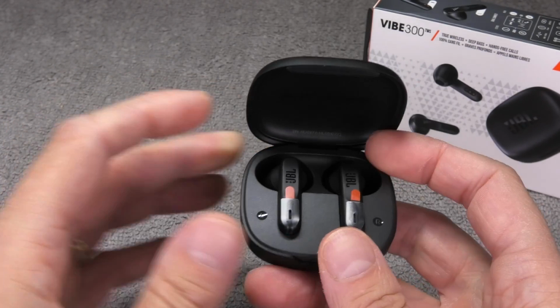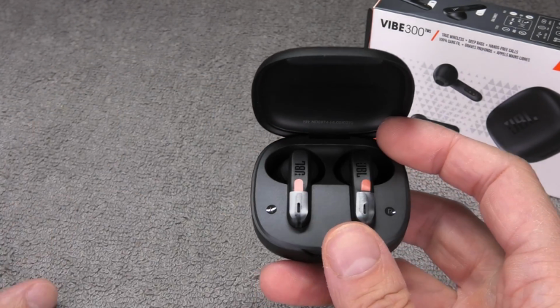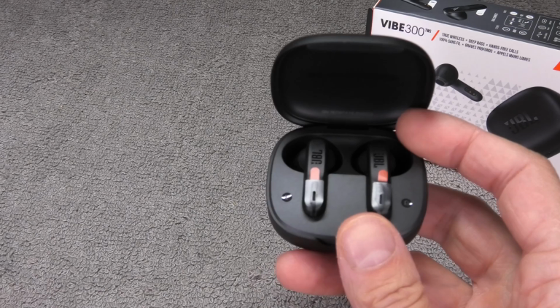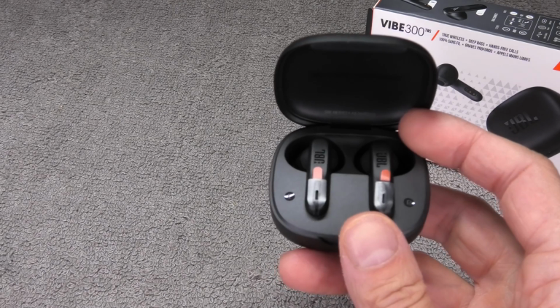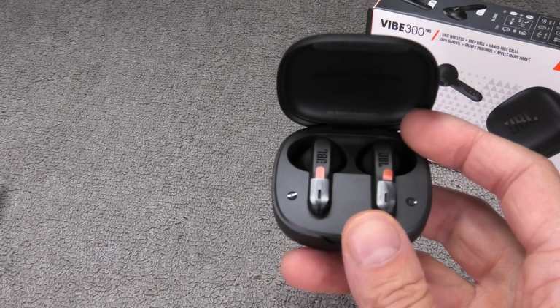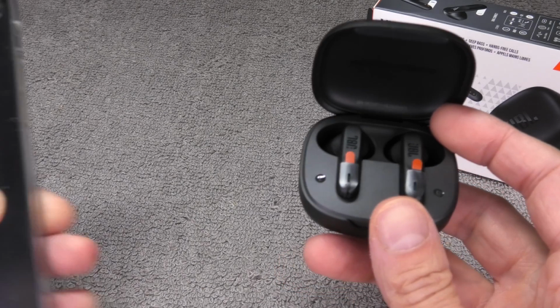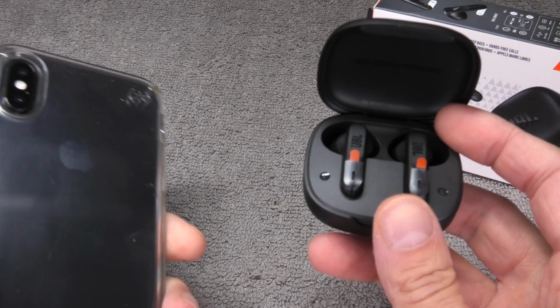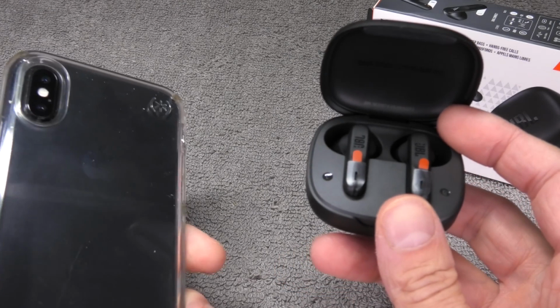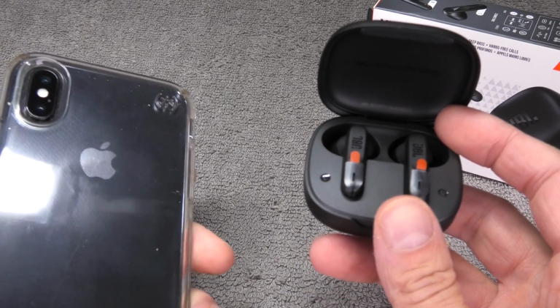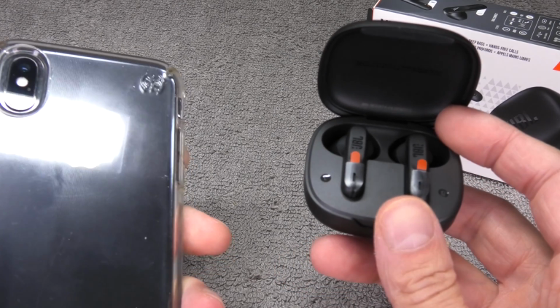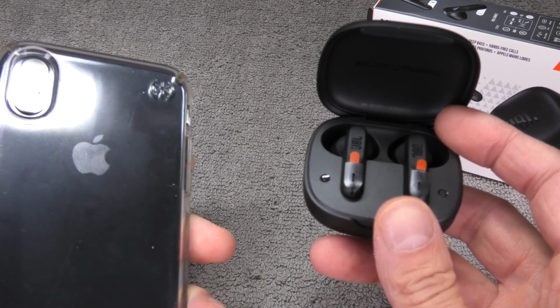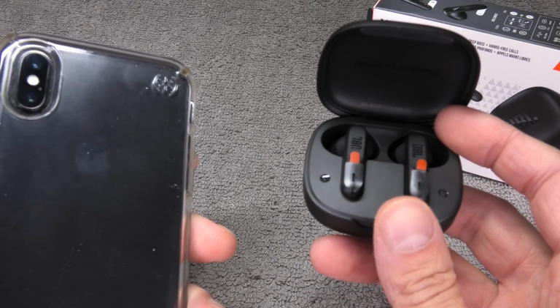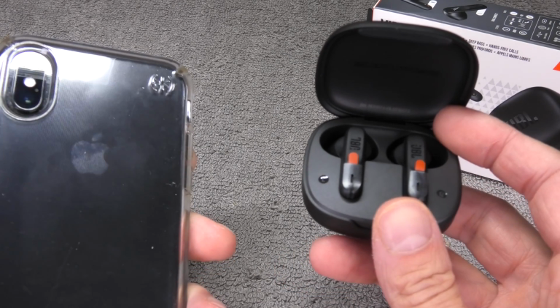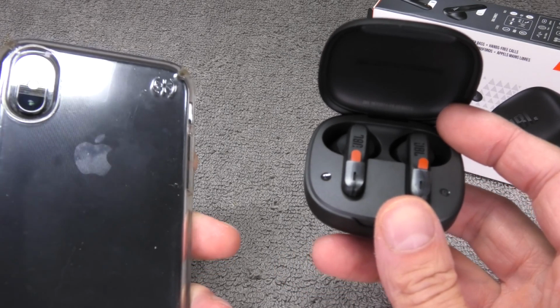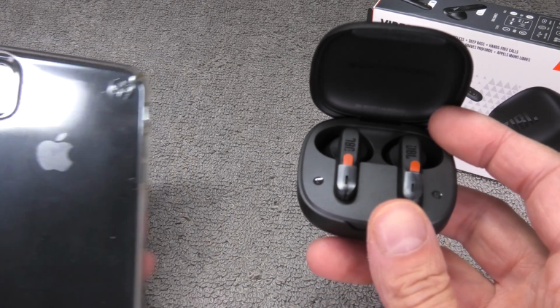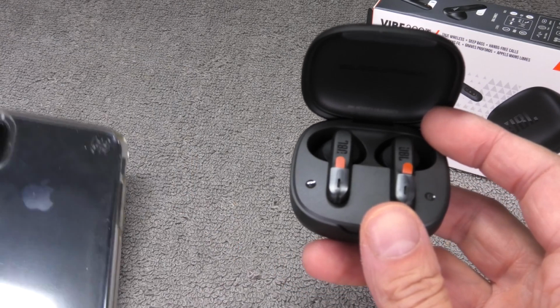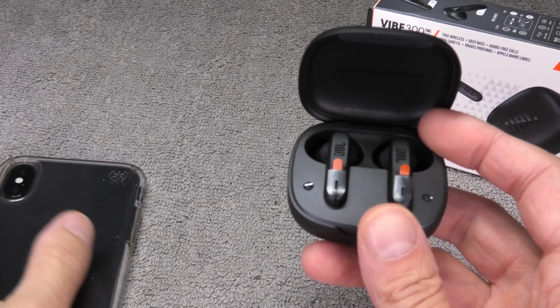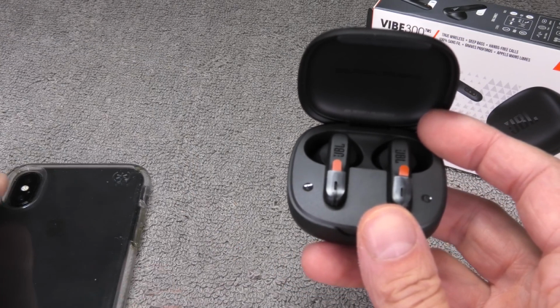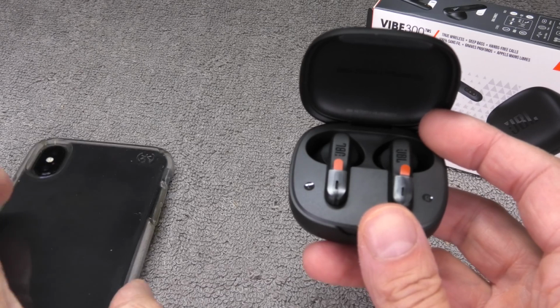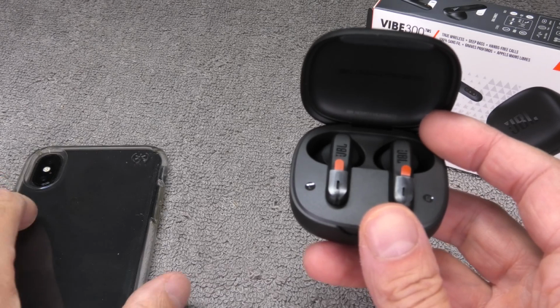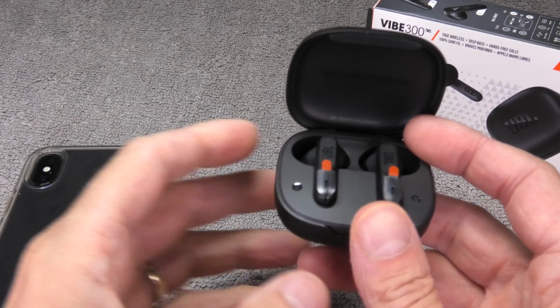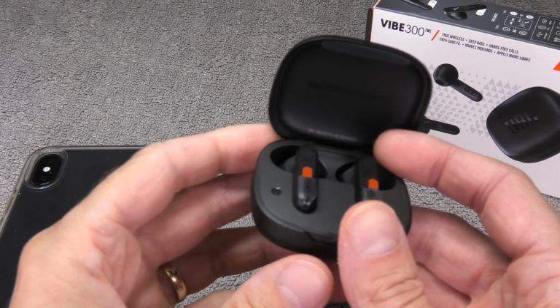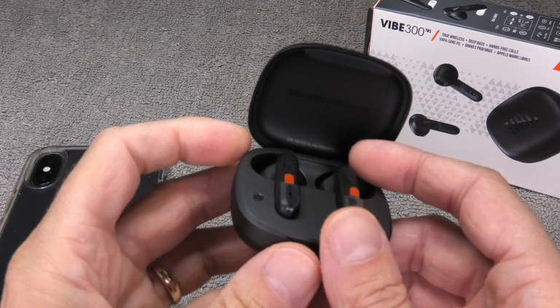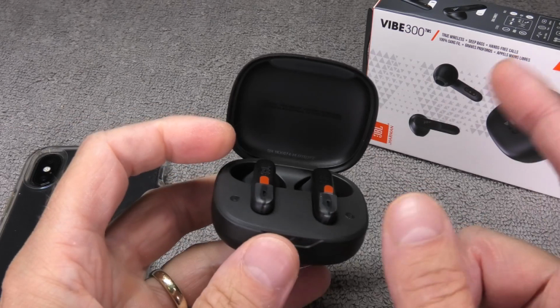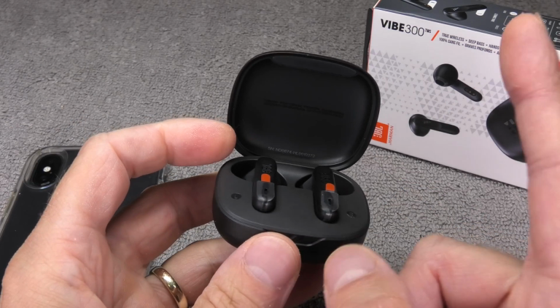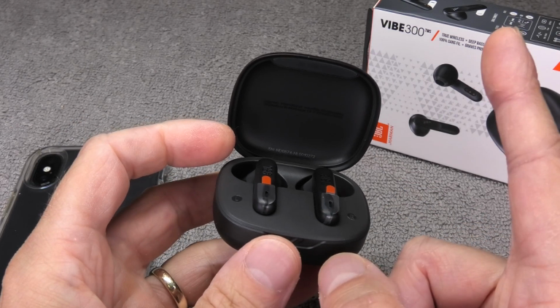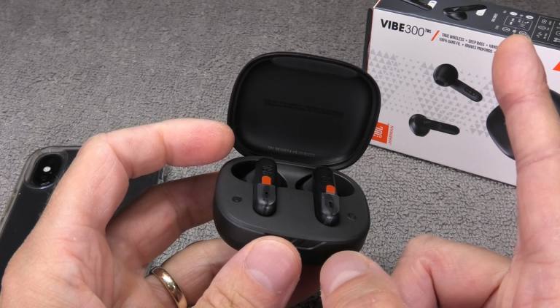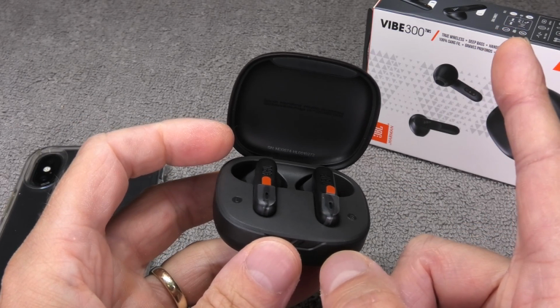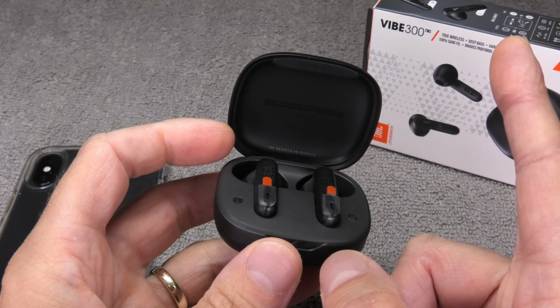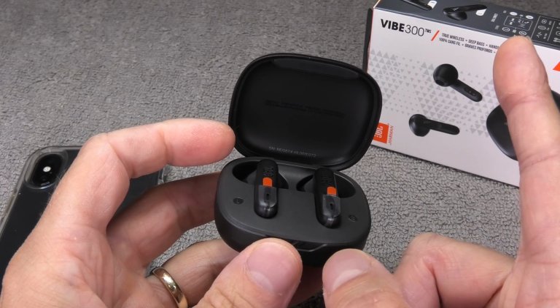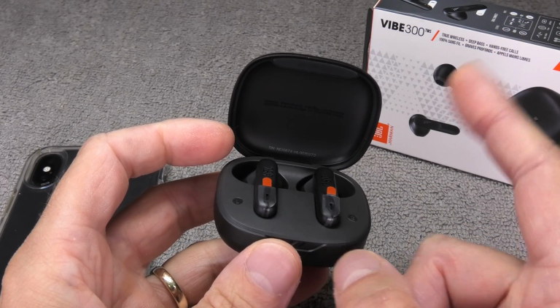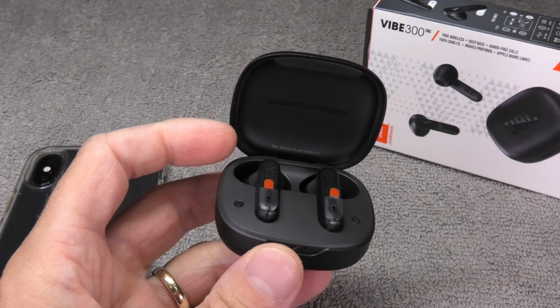In case you are trying to pair these earbuds with an Android phone, I suggest you check out my other video here in the upper right corner where I am explaining how to connect this to Android phones.